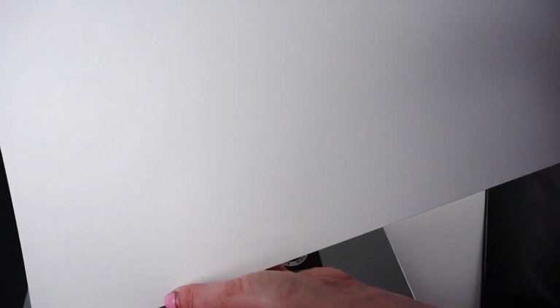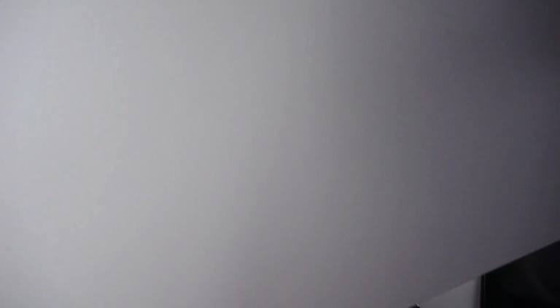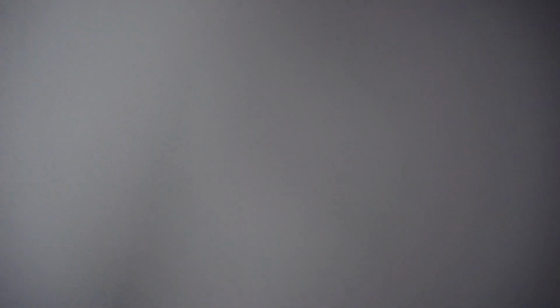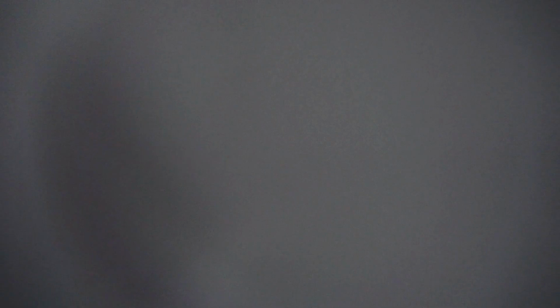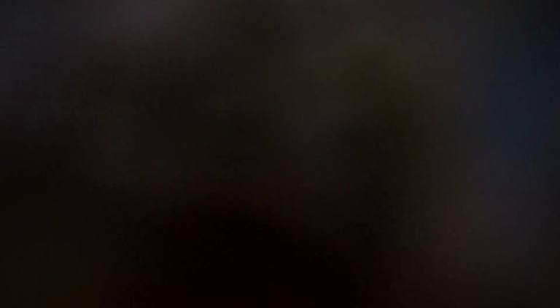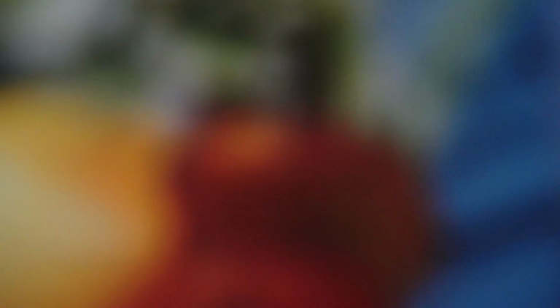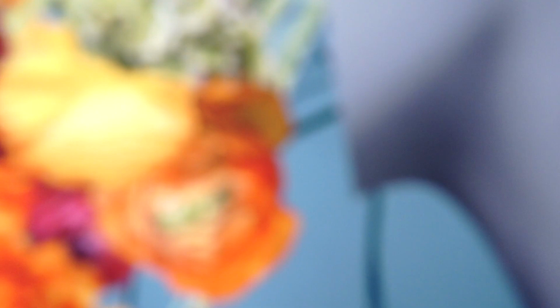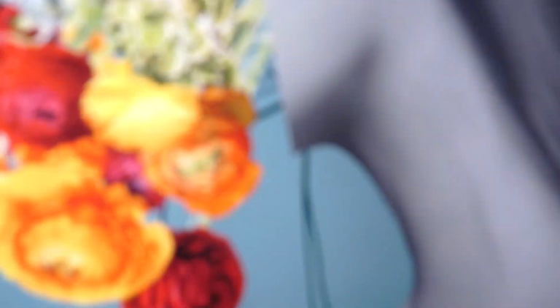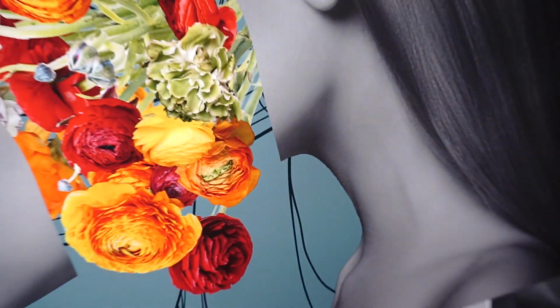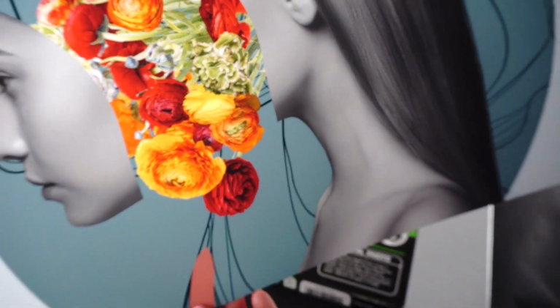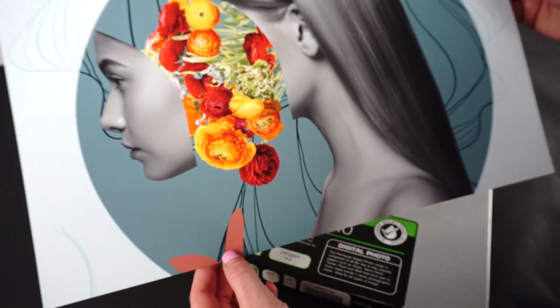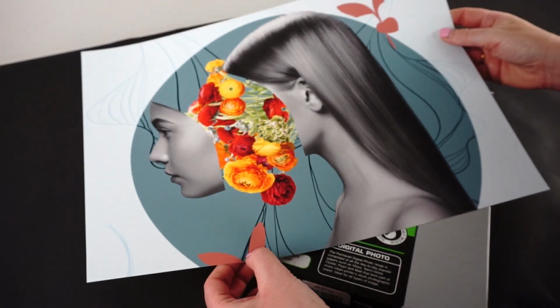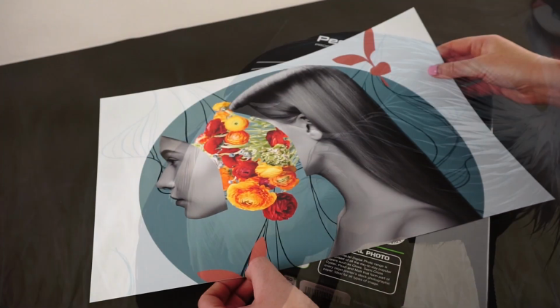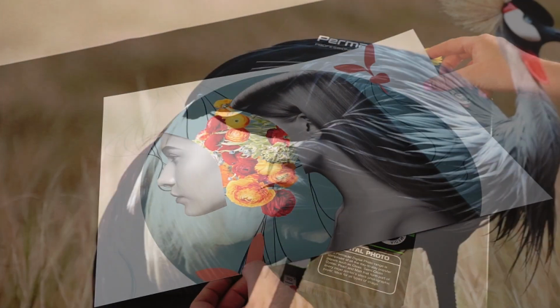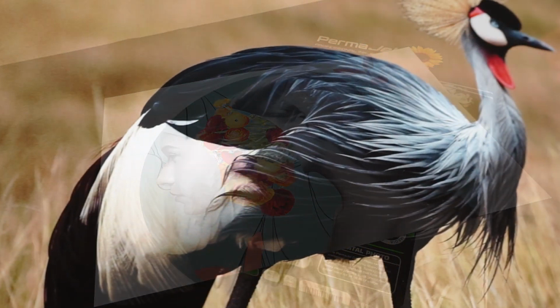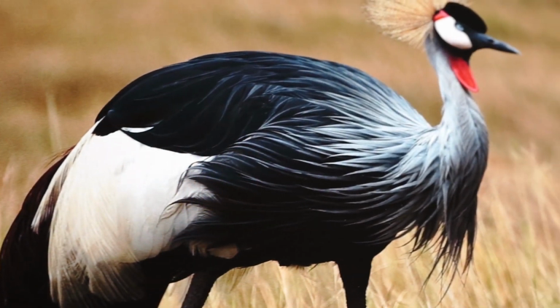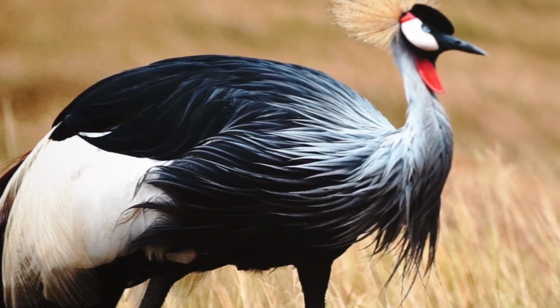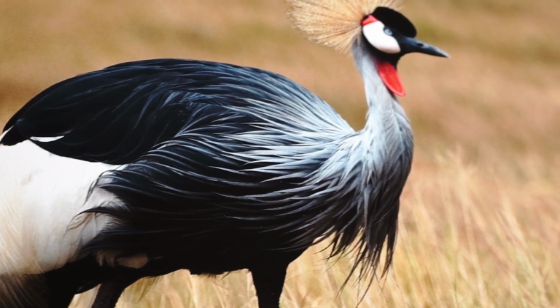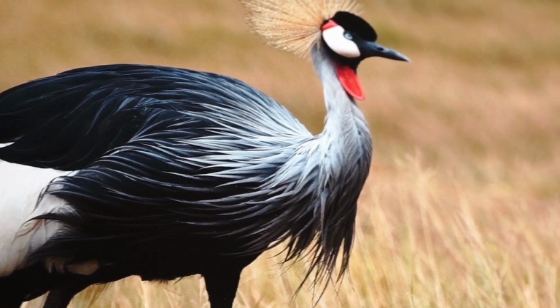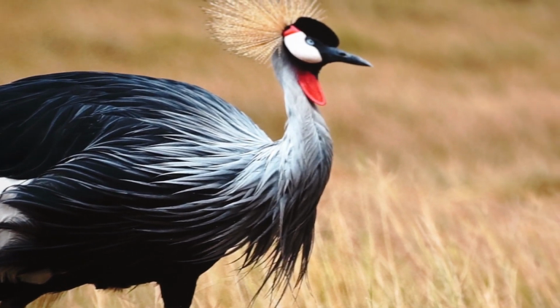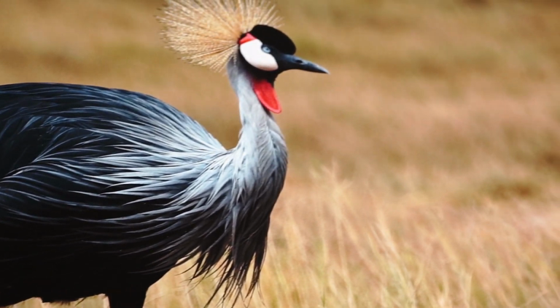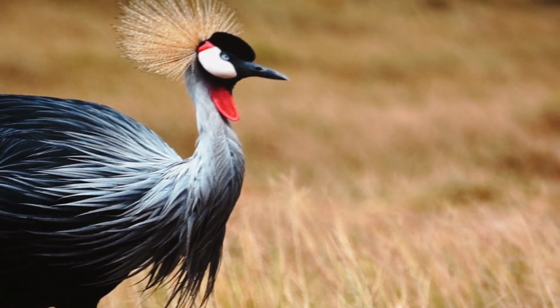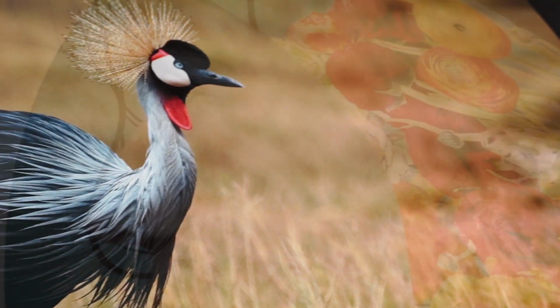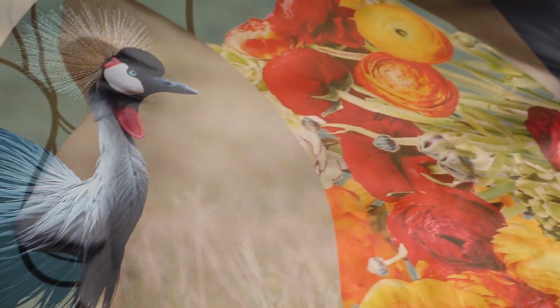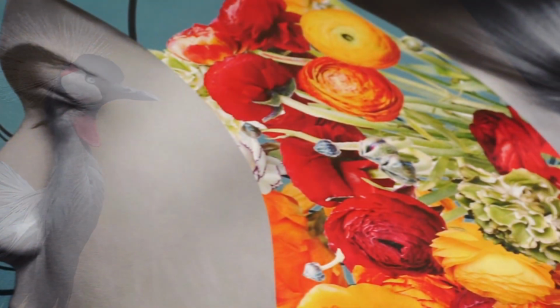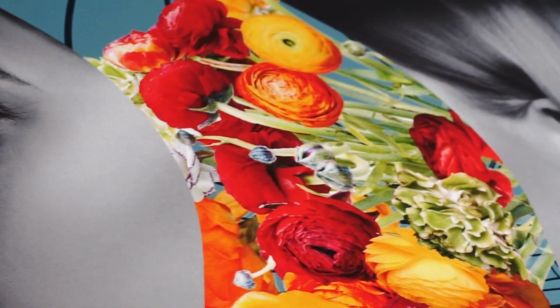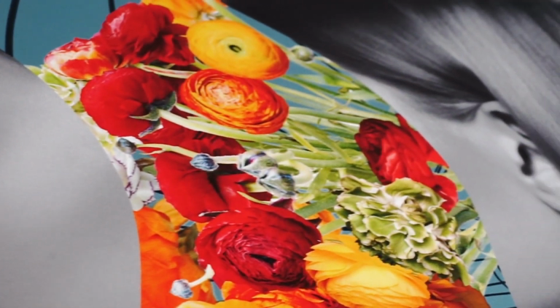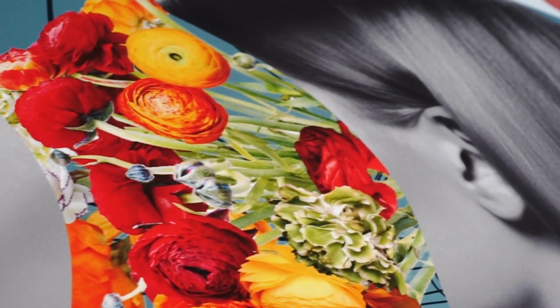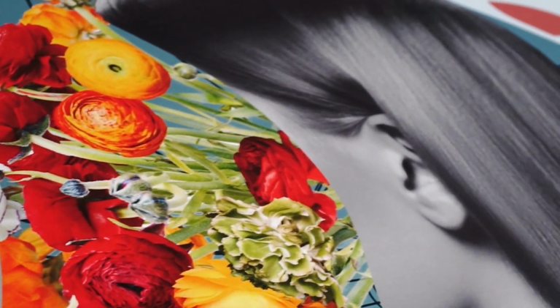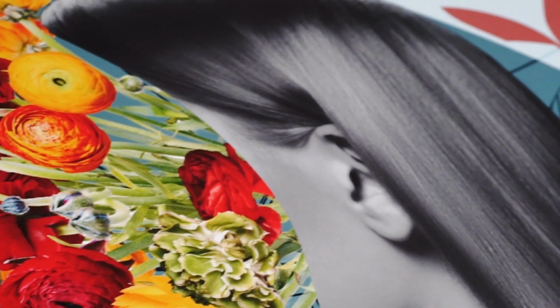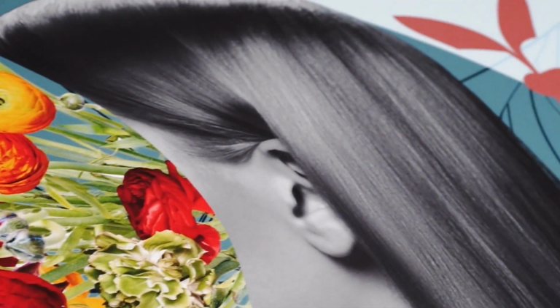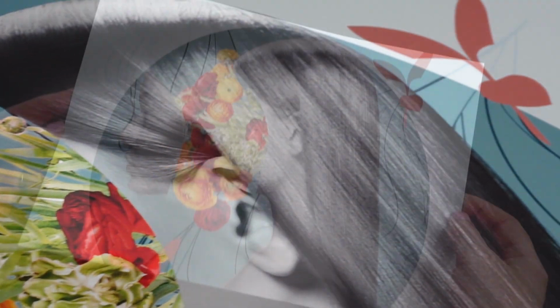Create vibrant, impactful prints with the sumptuous surface that gives depth to images. Matte Plus is an excellent choice for both colour and monochrome work as it reproduces with incredible detail, rich colours and an impressive tonal range.